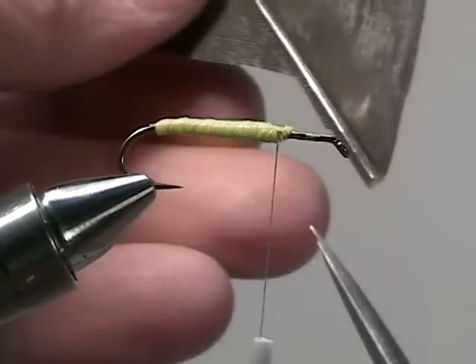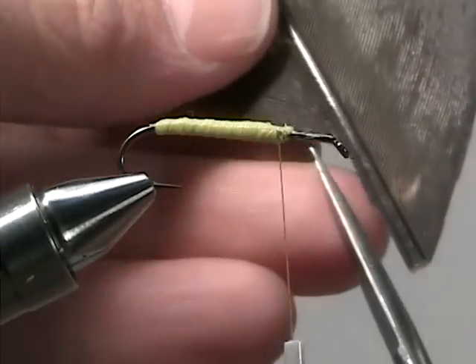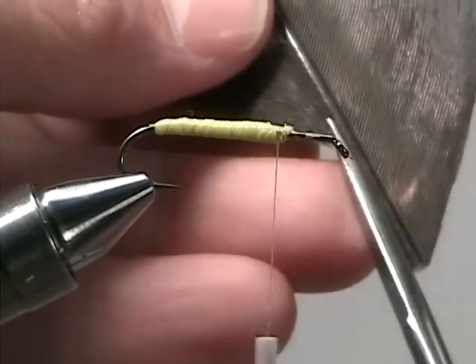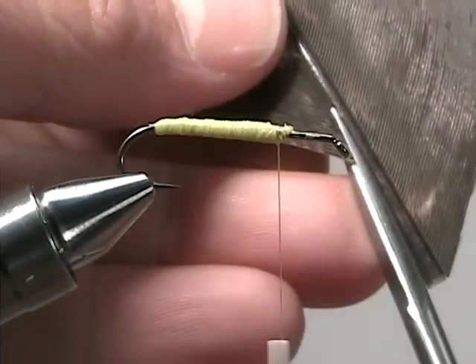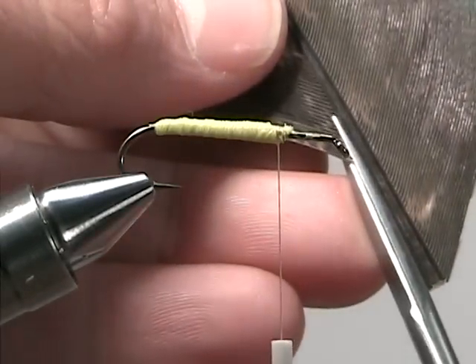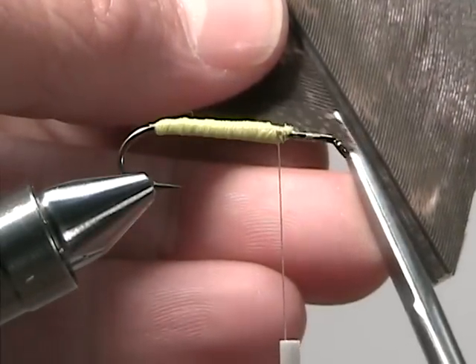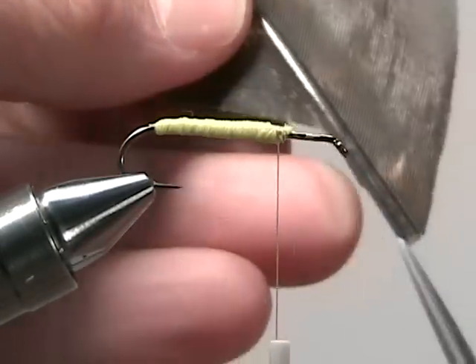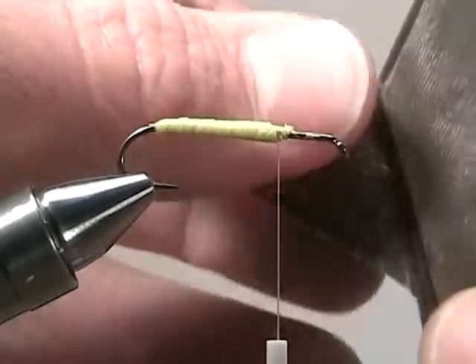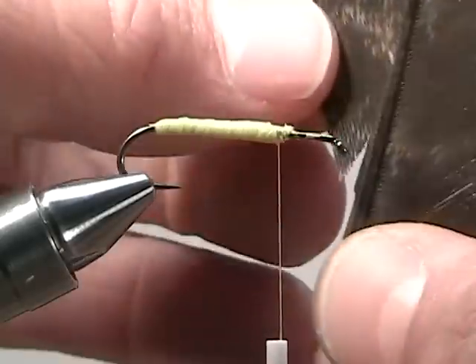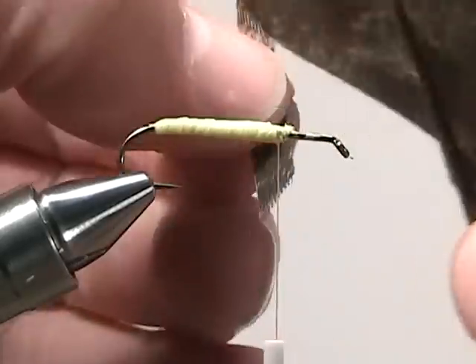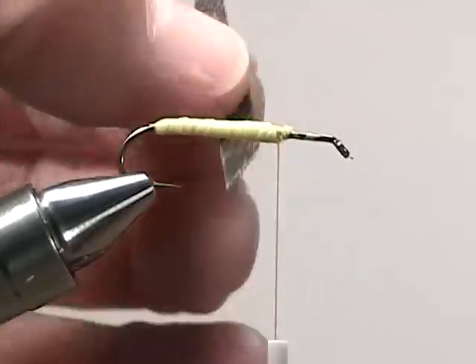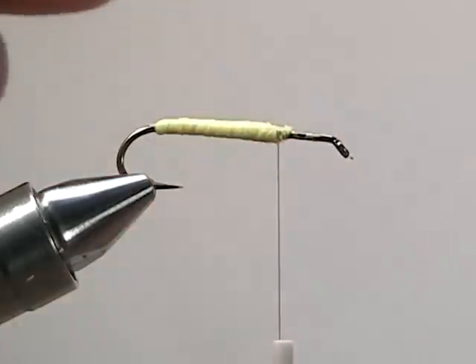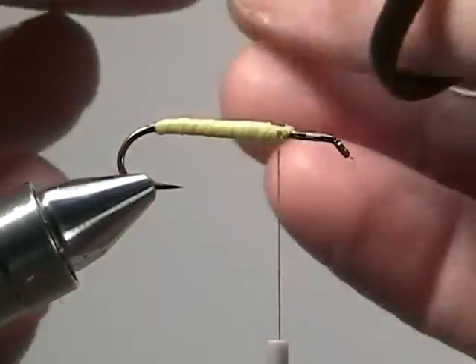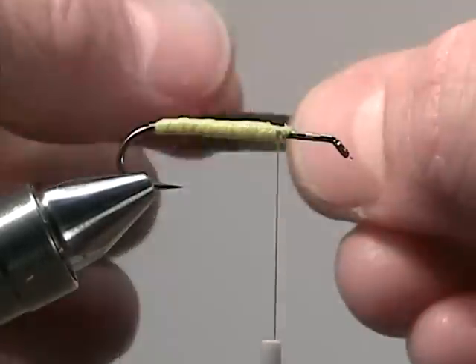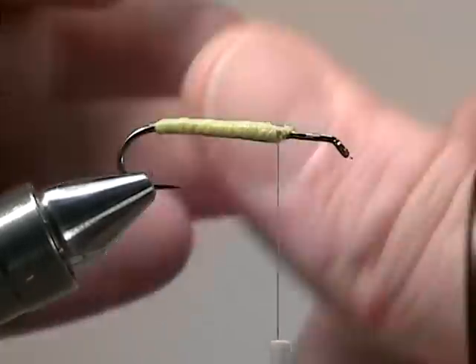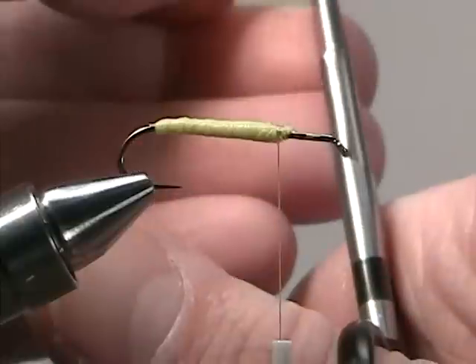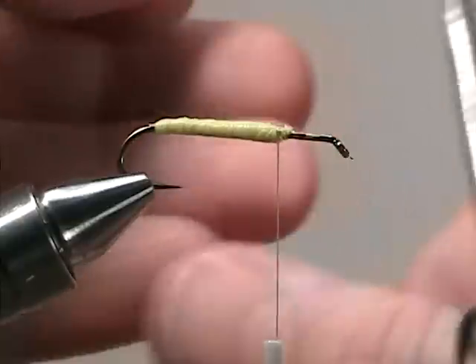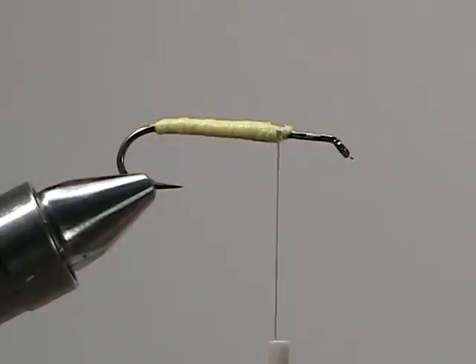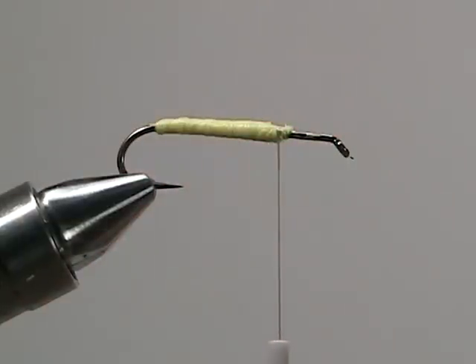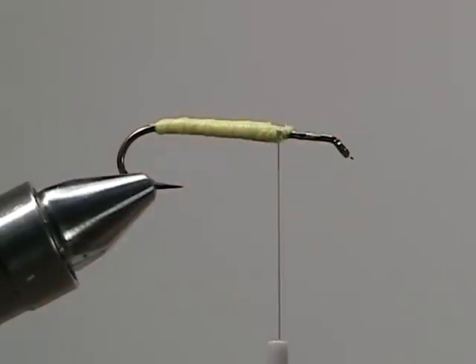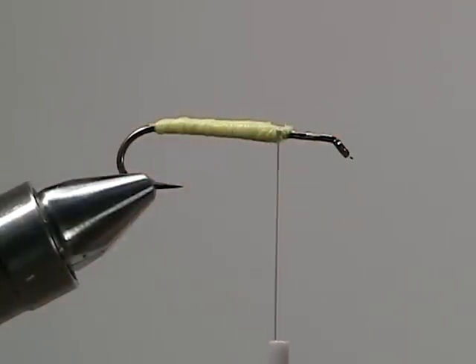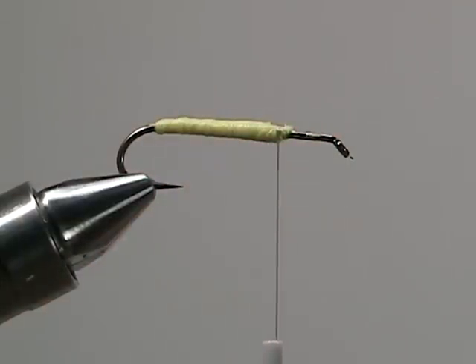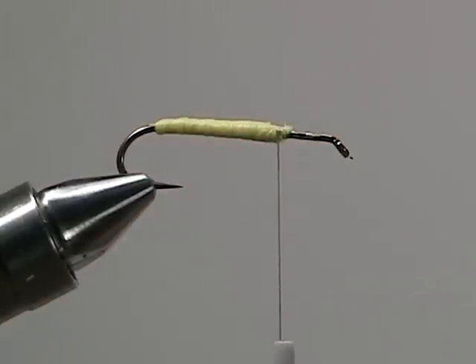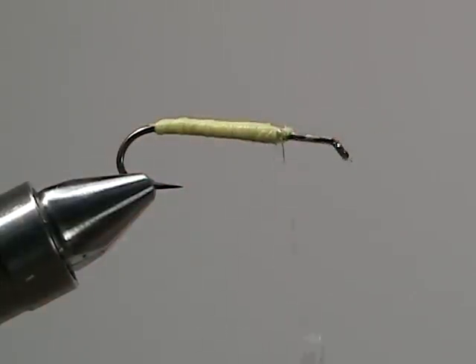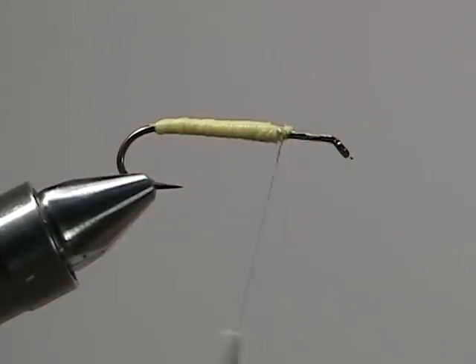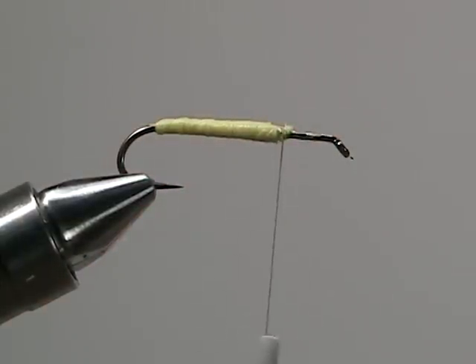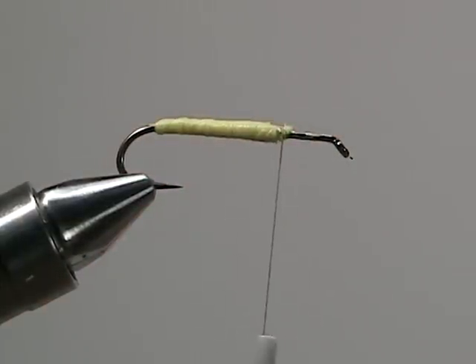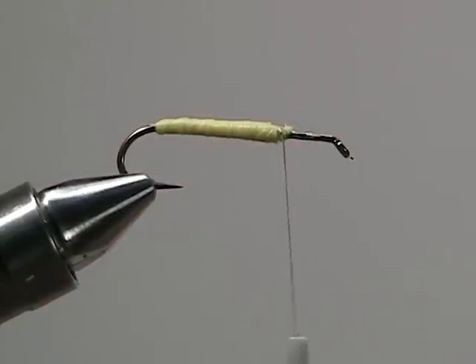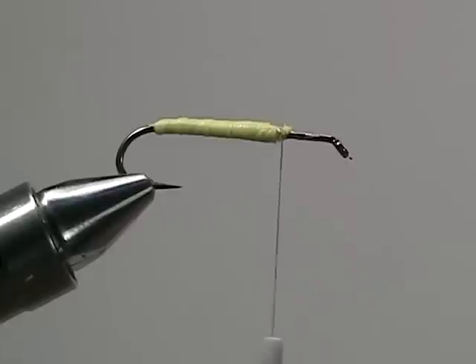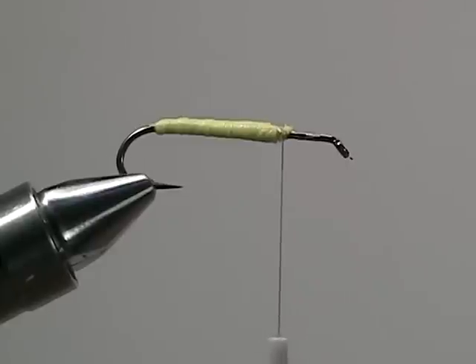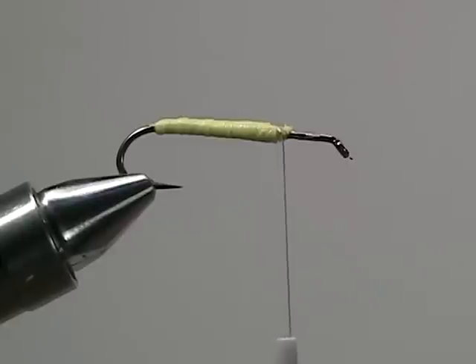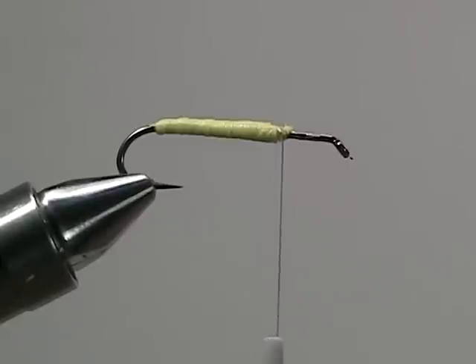The wing of our hopper is going to be a small piece of turkey feather. In order to keep the feather from splitting apart once we've tied it on the hopper, we took a little bit of flex seal and painted it on. That way it would really hold the feather together.